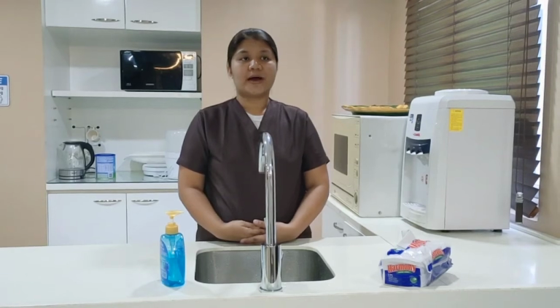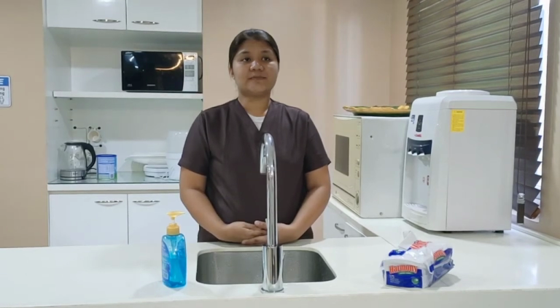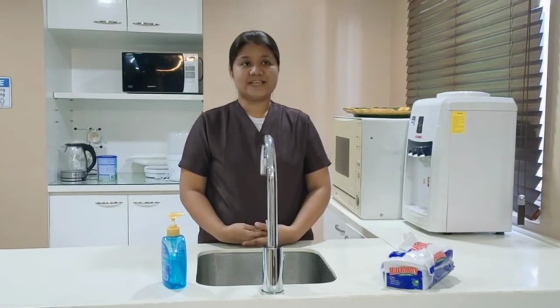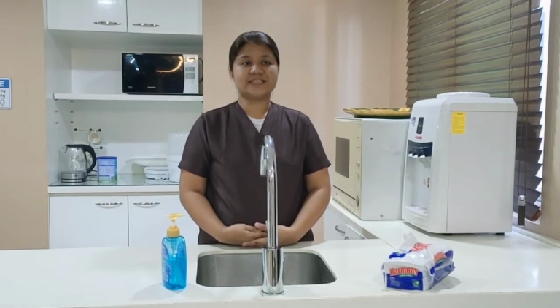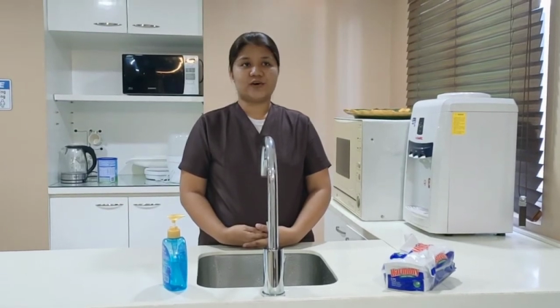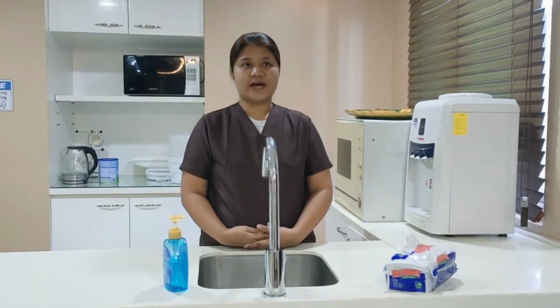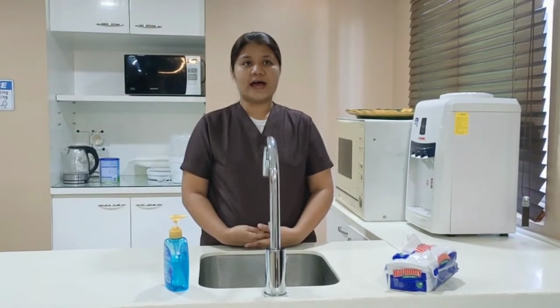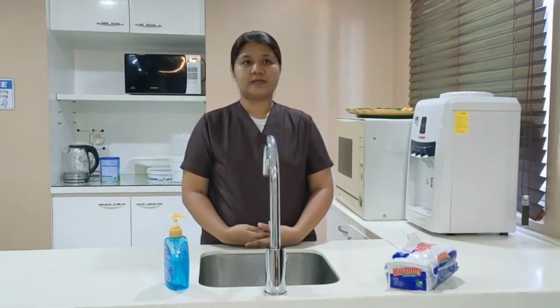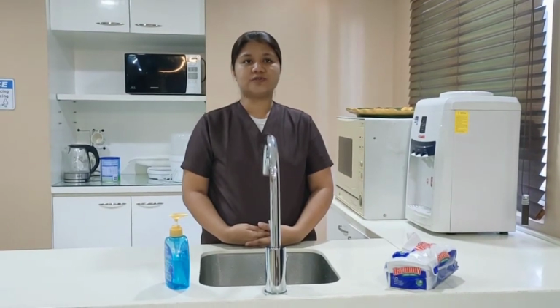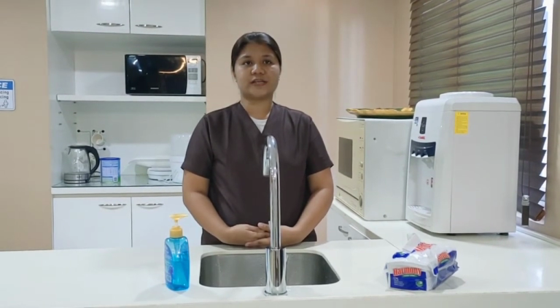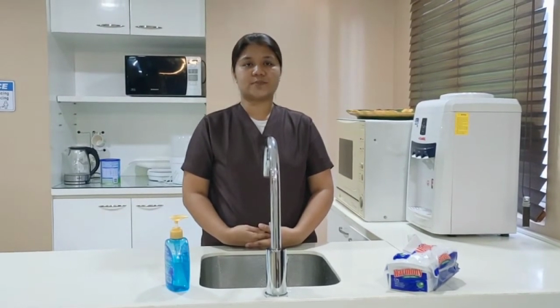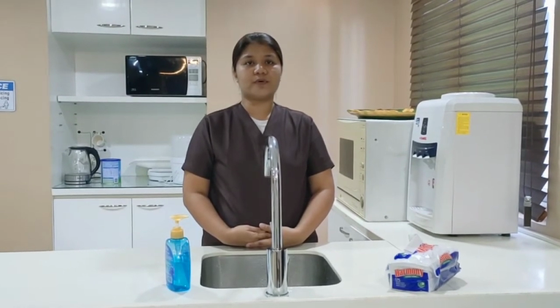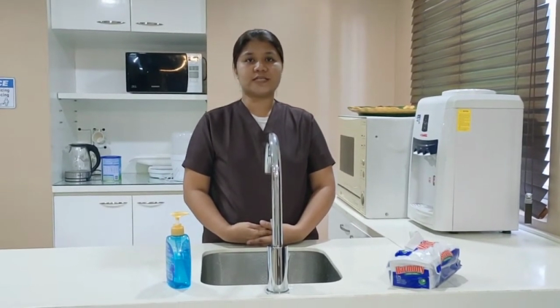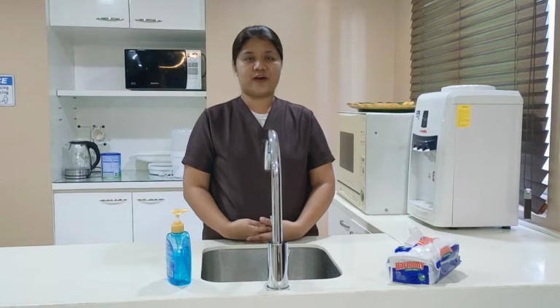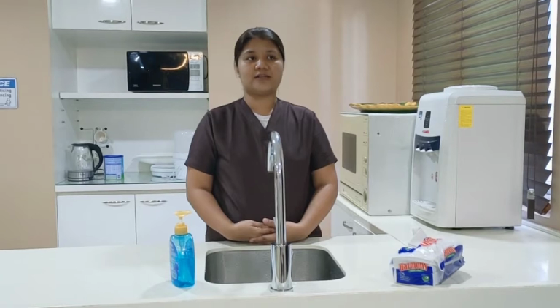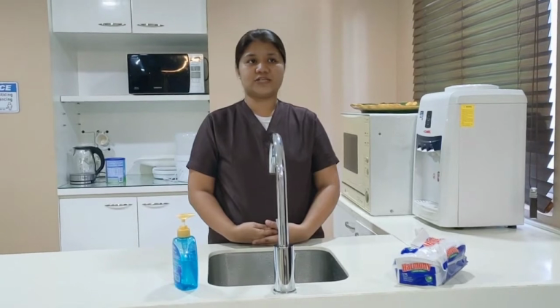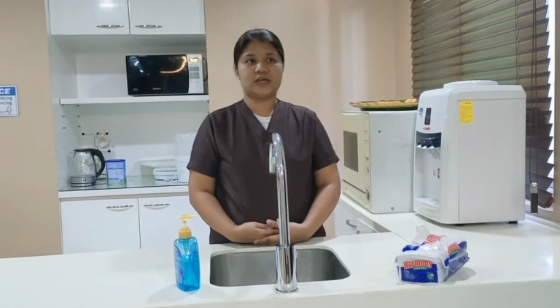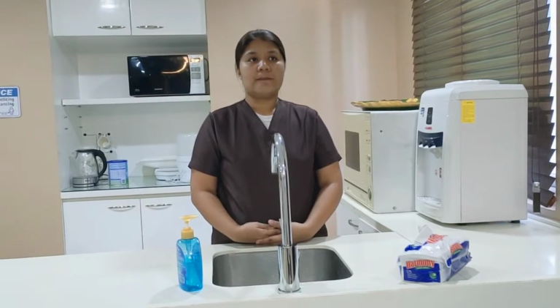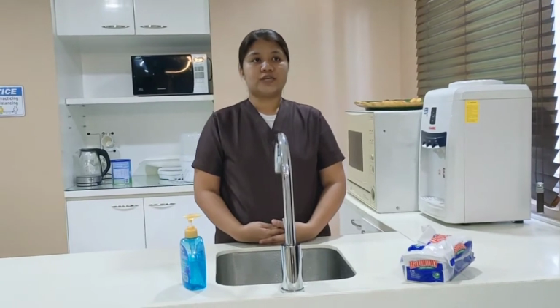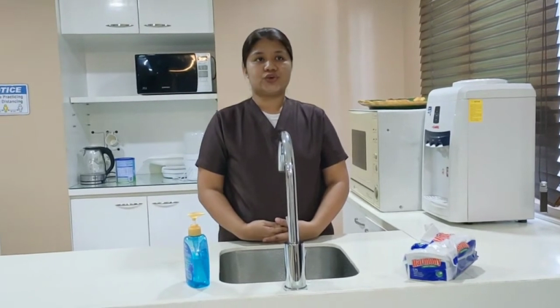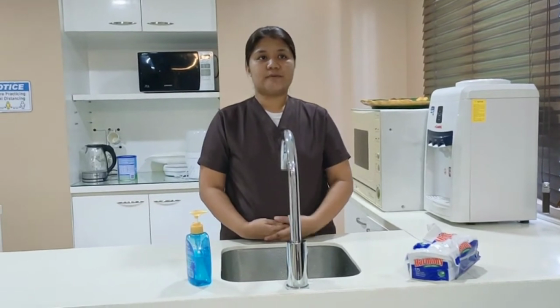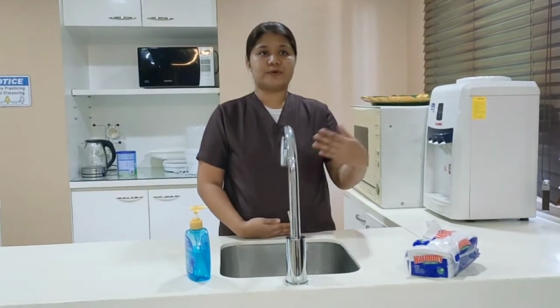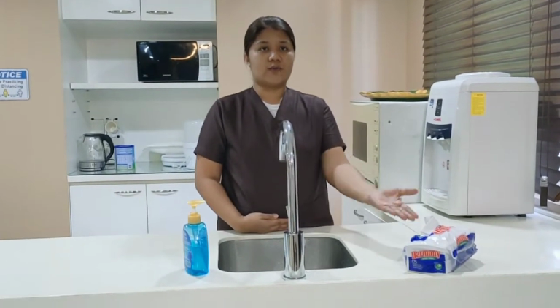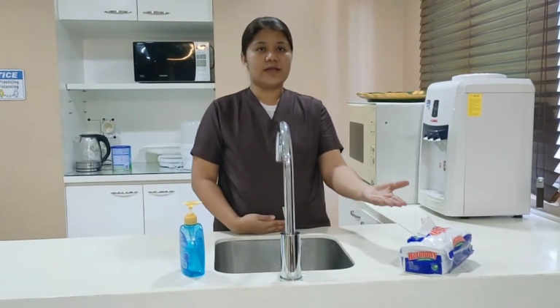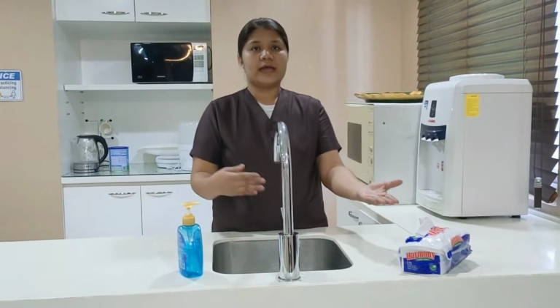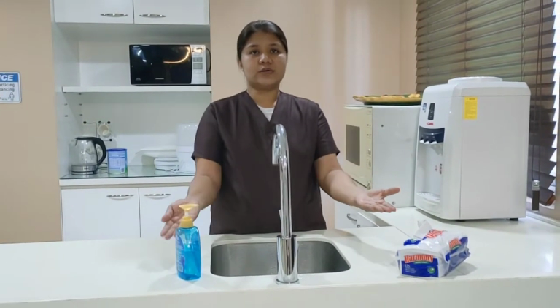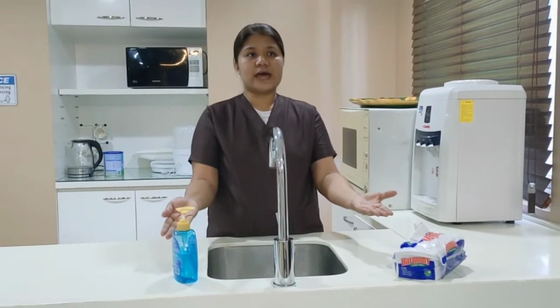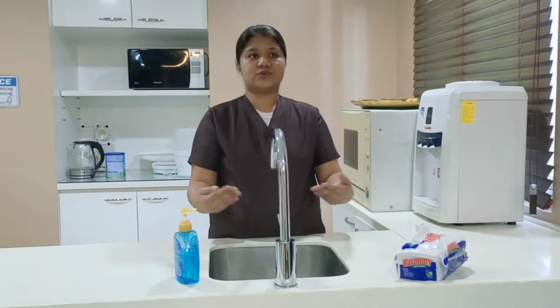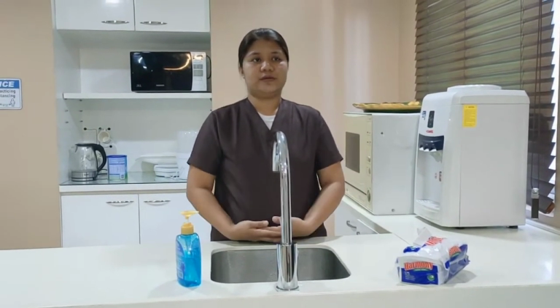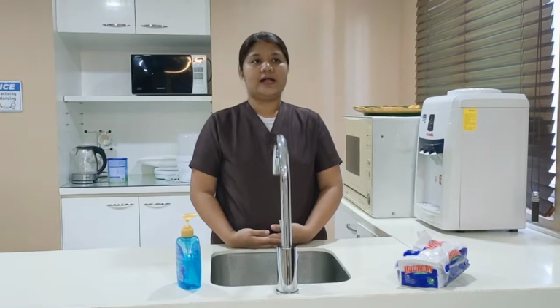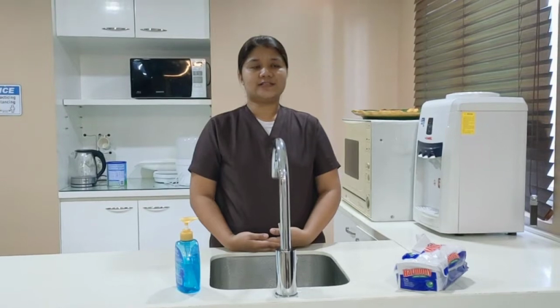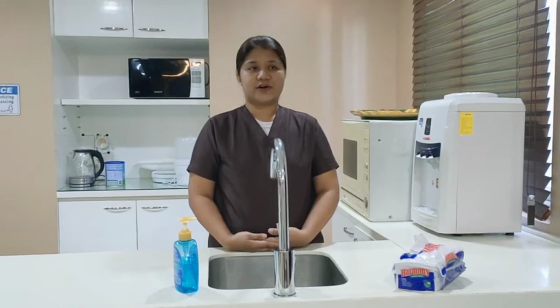My name is Nestrin Sia Costa. I'll be demonstrating the proper ways of hand washing. Make sure you have a paper towel and liquid hand soap. Let's start.